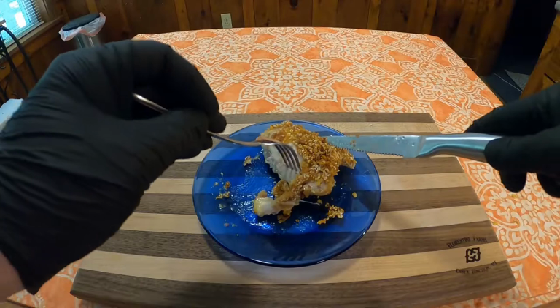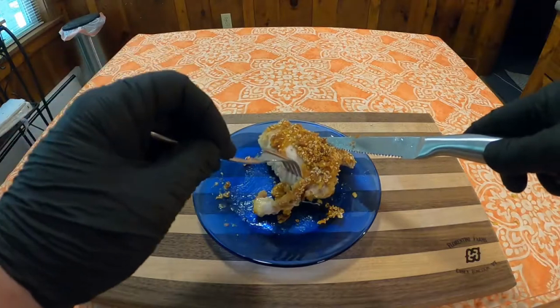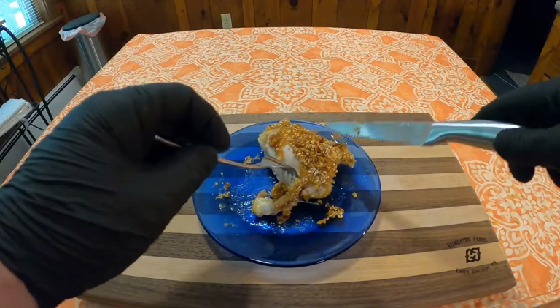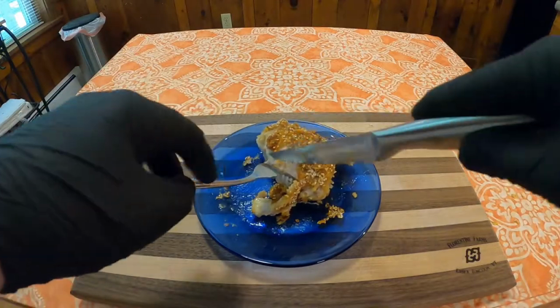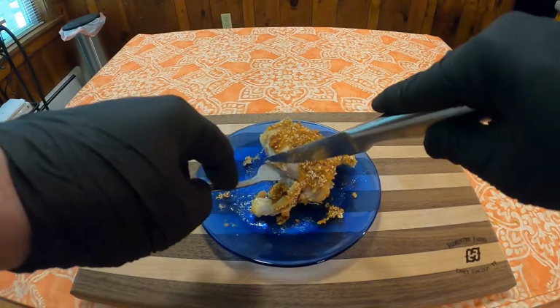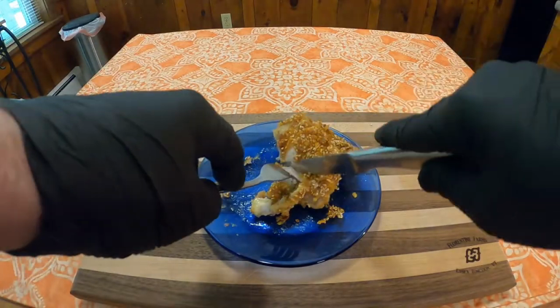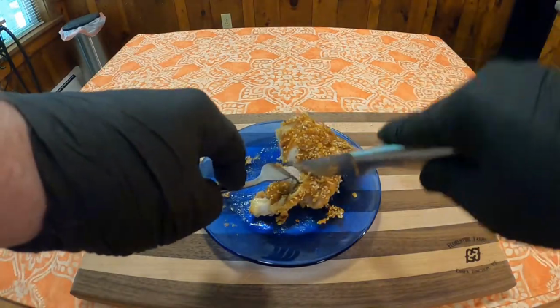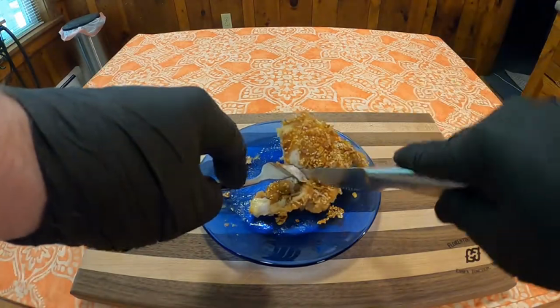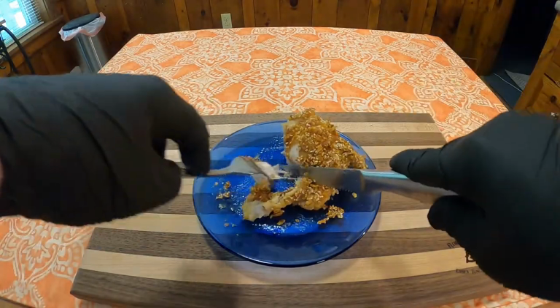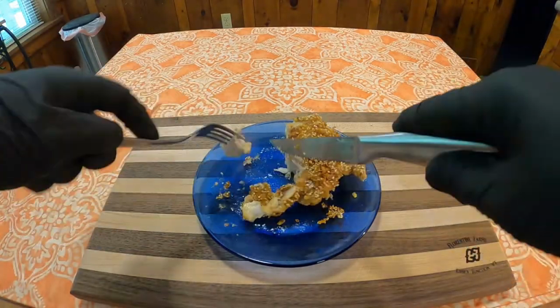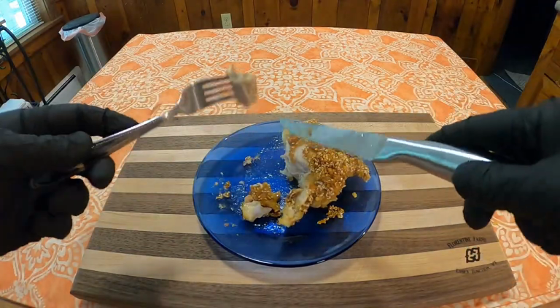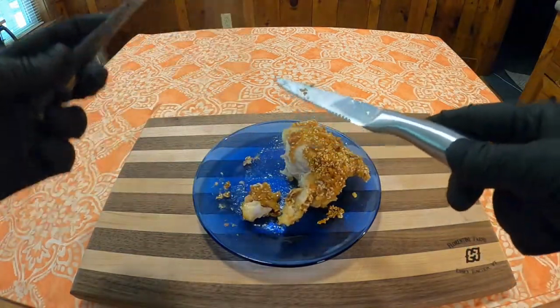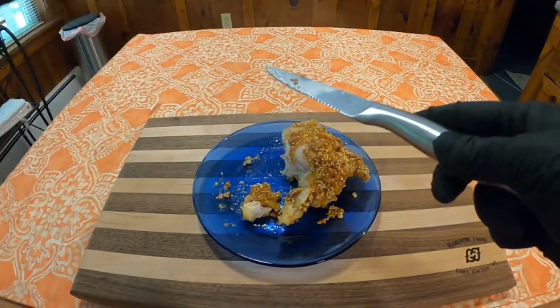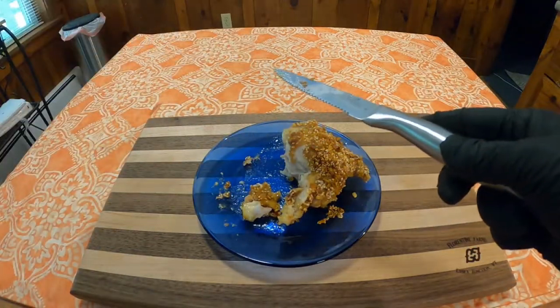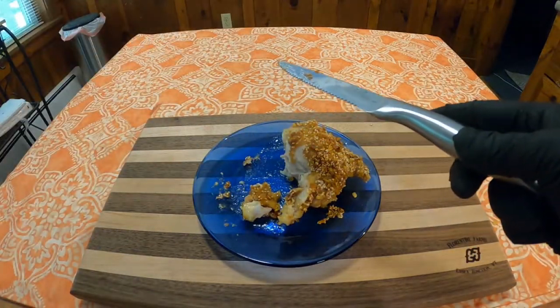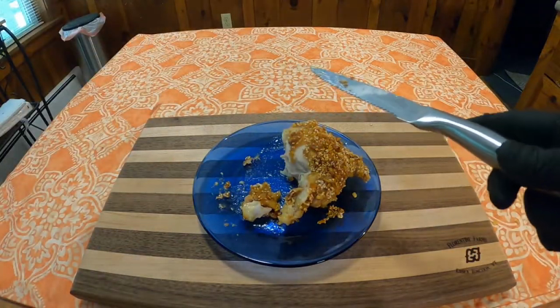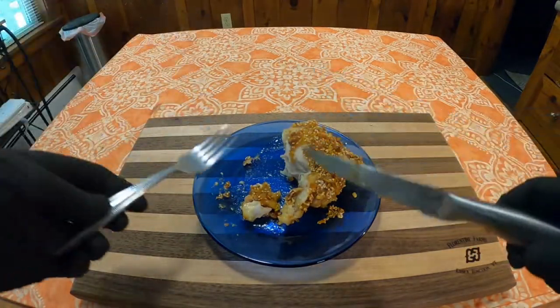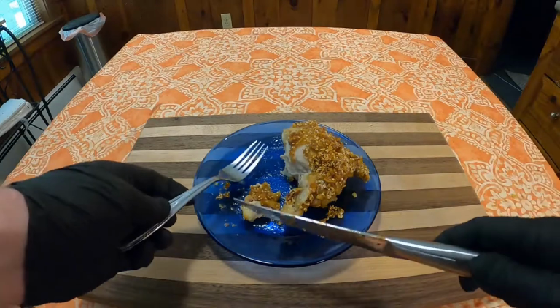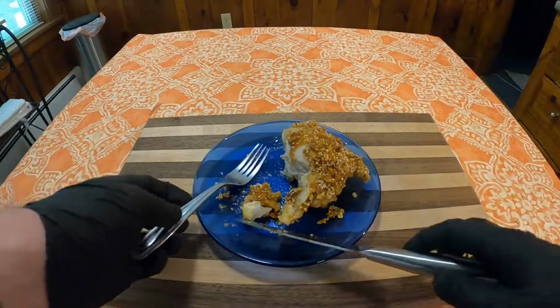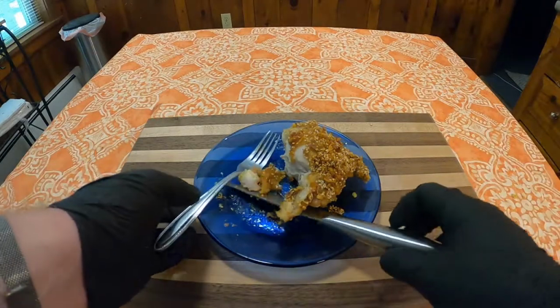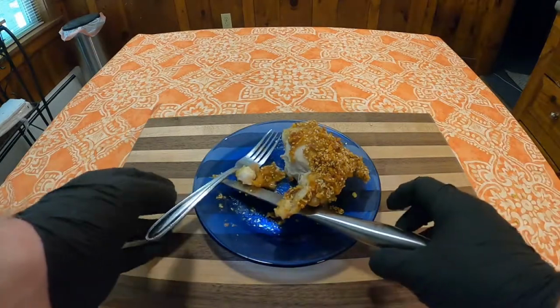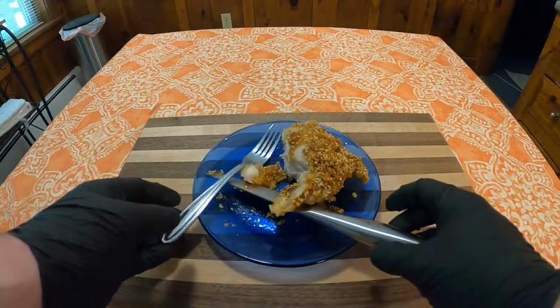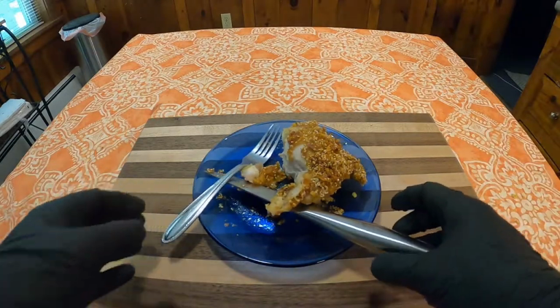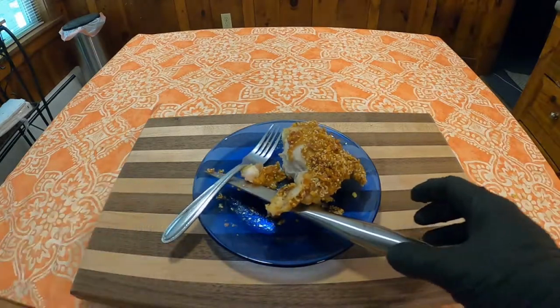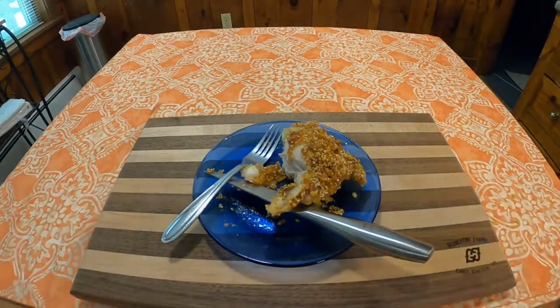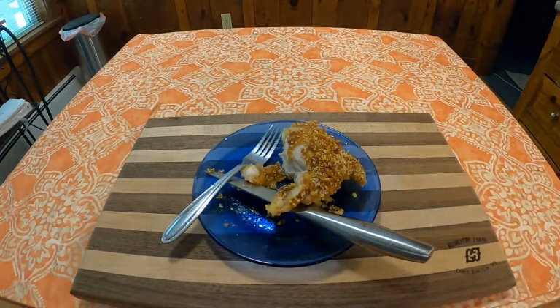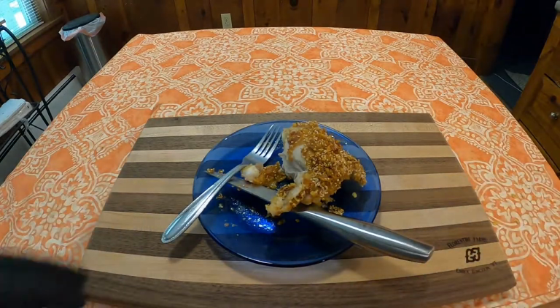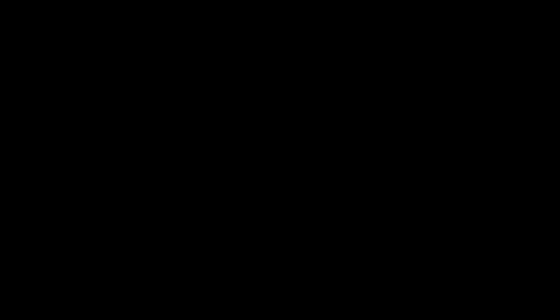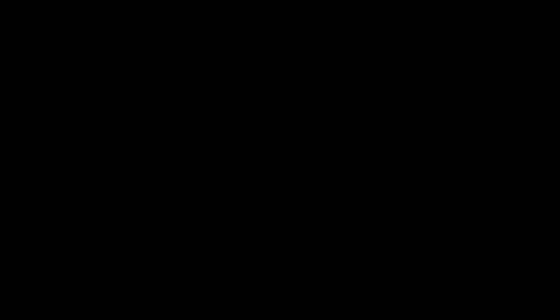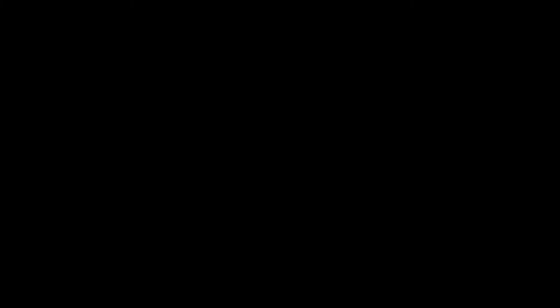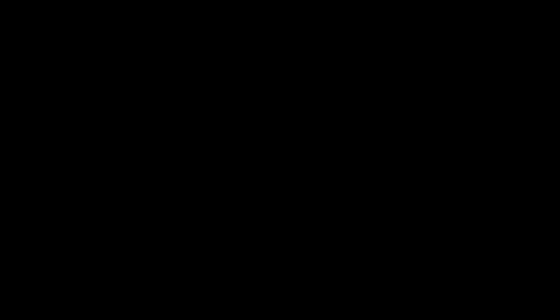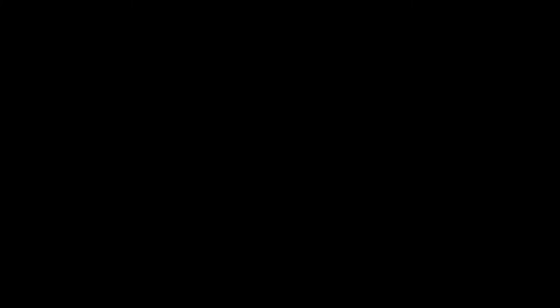That's going to do it for this week's edition of Grandma's Cookbook. Thank you all for watching, we'll see you next week — have a good one.